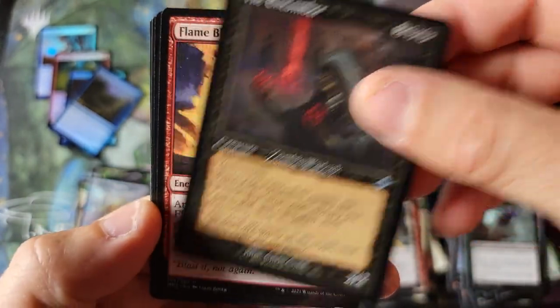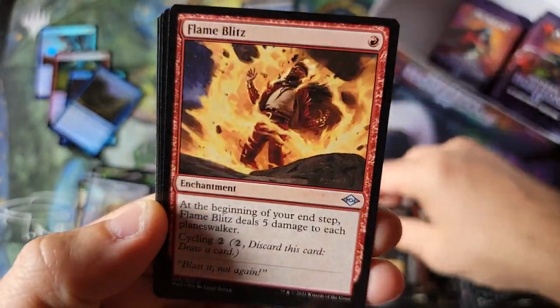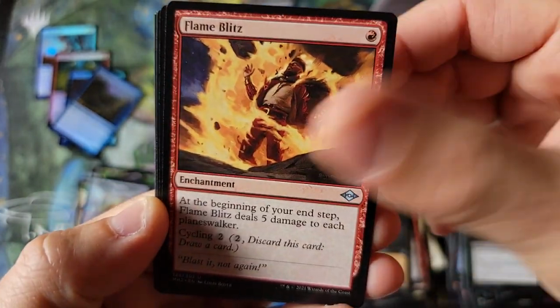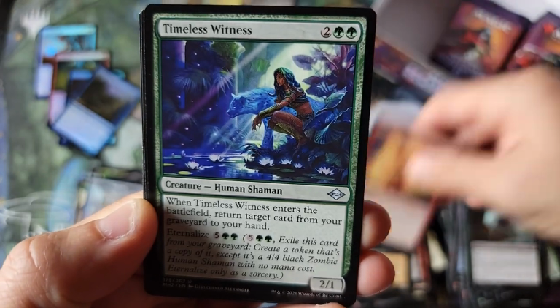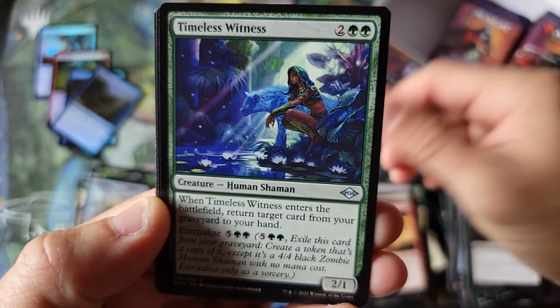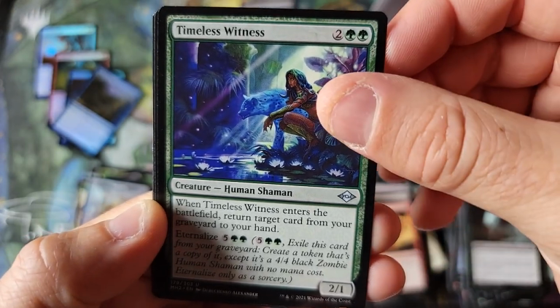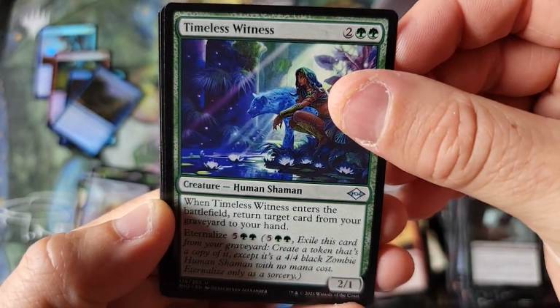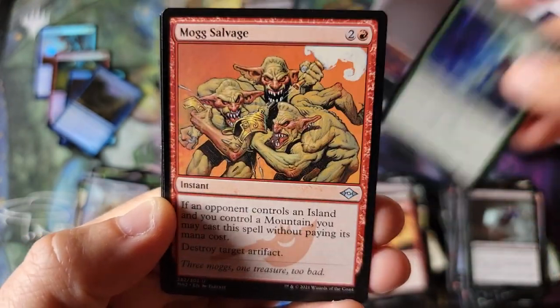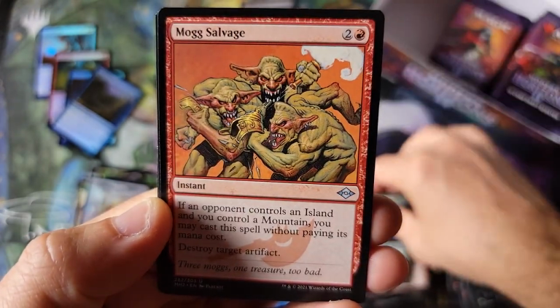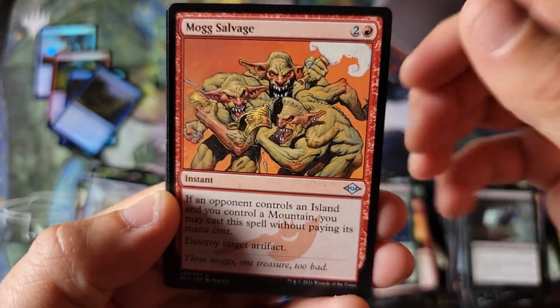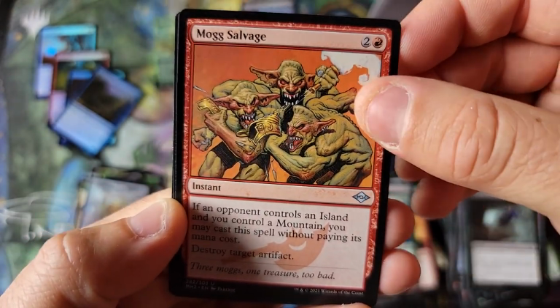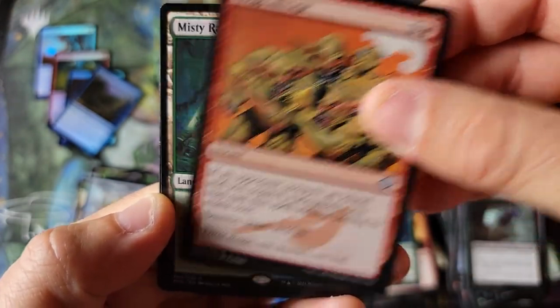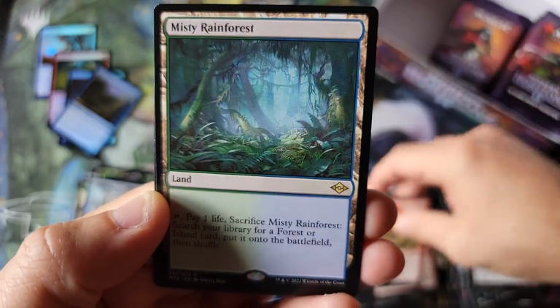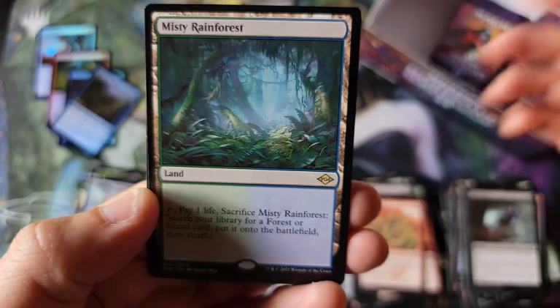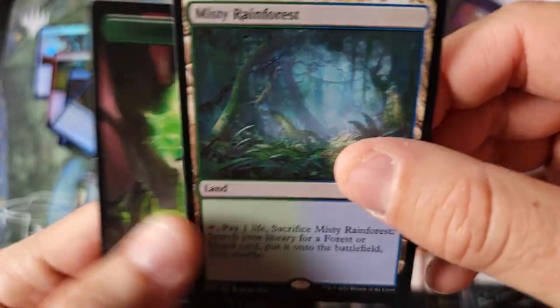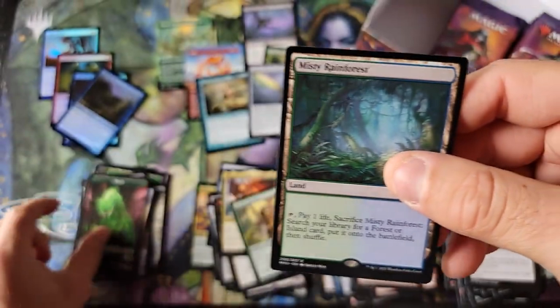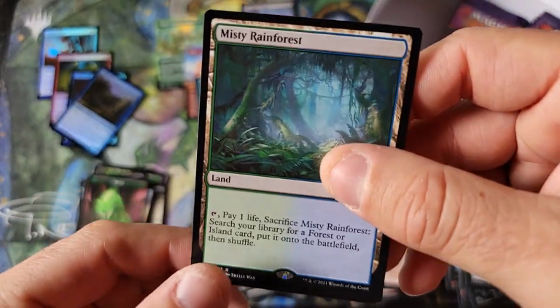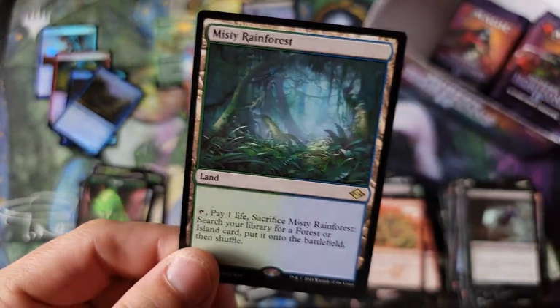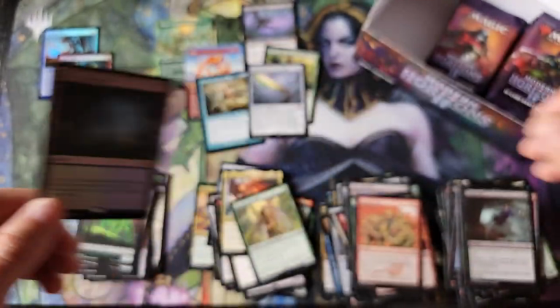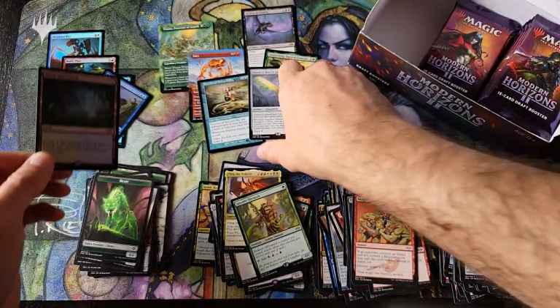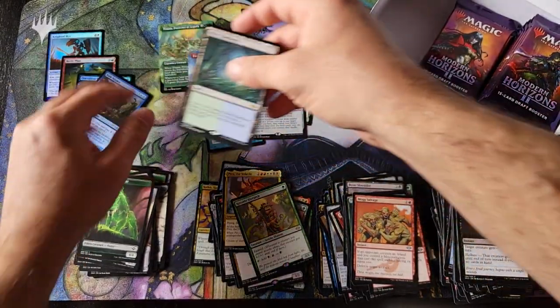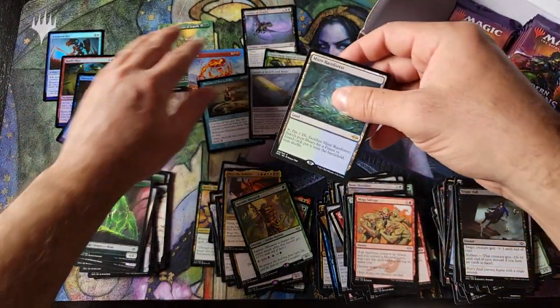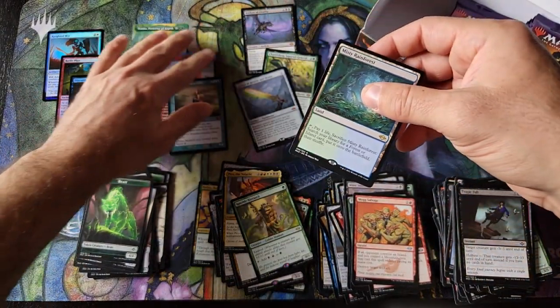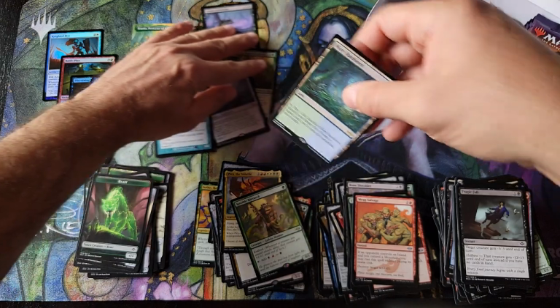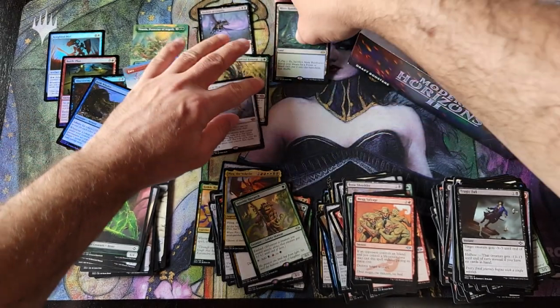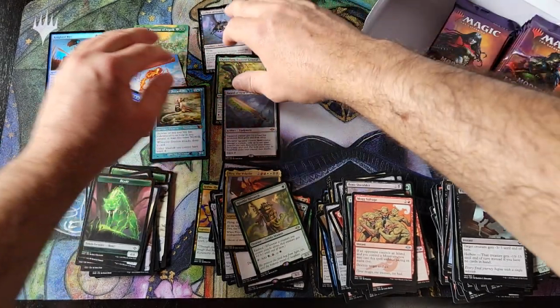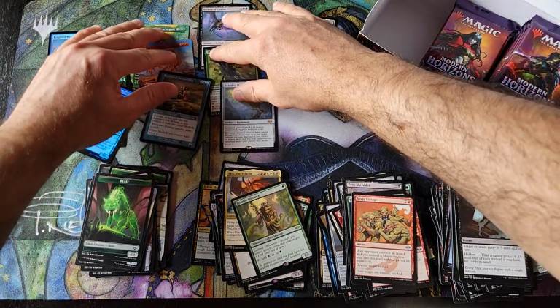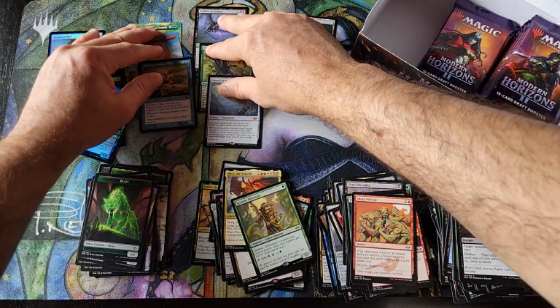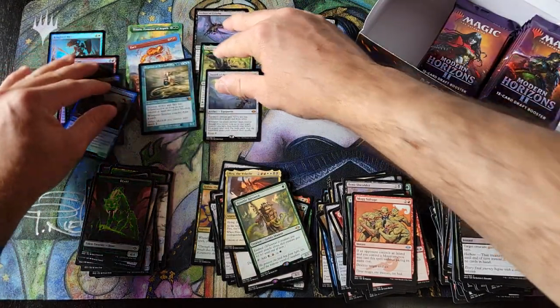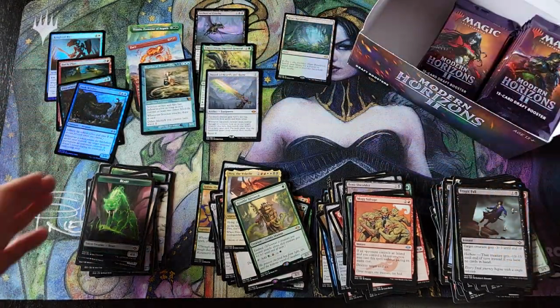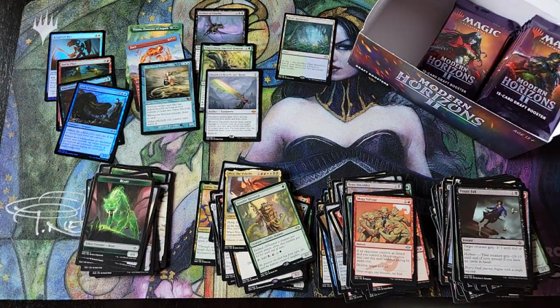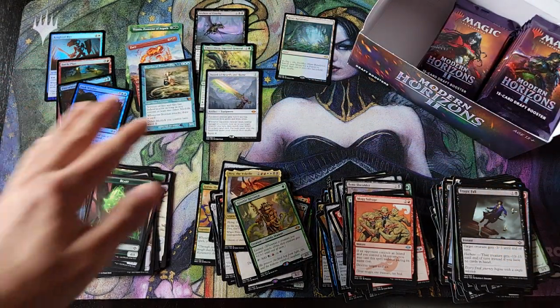We got a Vial, old frame, Timeless Witness. Our fourth is an uncommon — Misty Rainforest, finally! Our first fetchland of the box. So we're at six mythics but only one rare of a fetchland — doesn't that seem weird to anybody, that you can get that many mythics but it's difficult to get the rare that's really good?